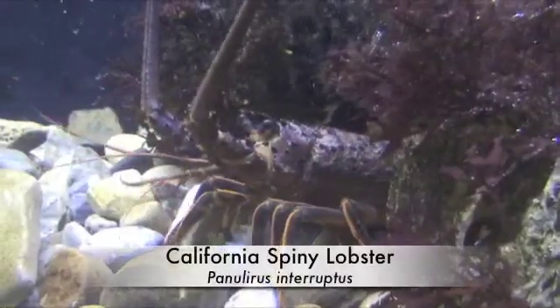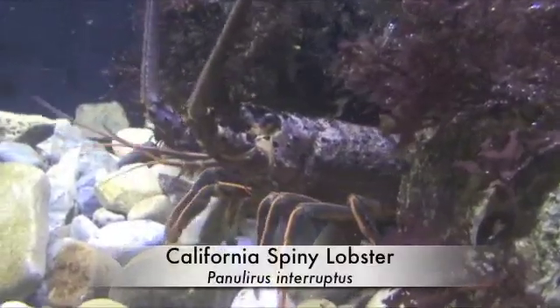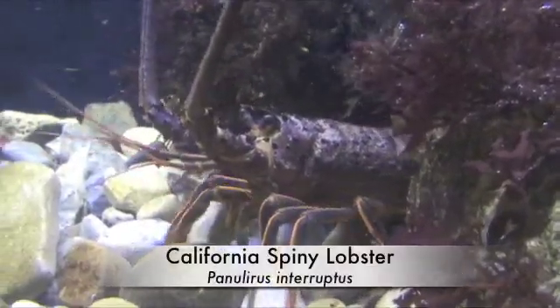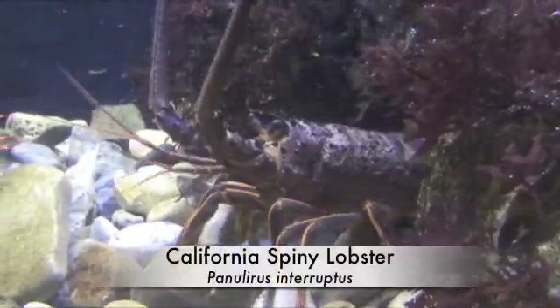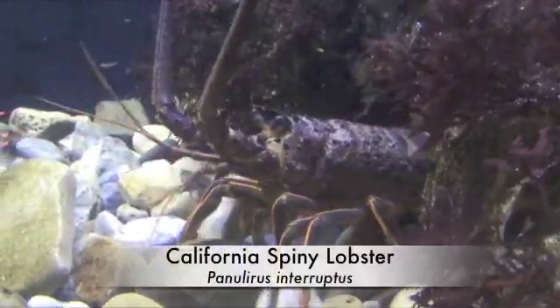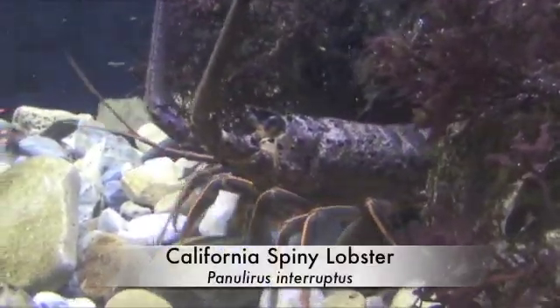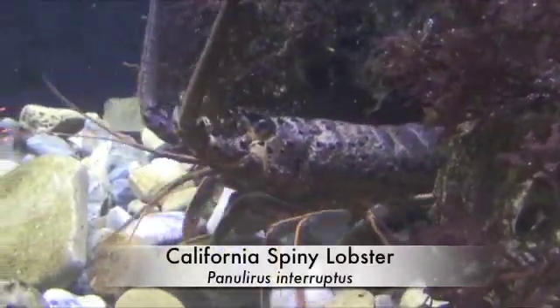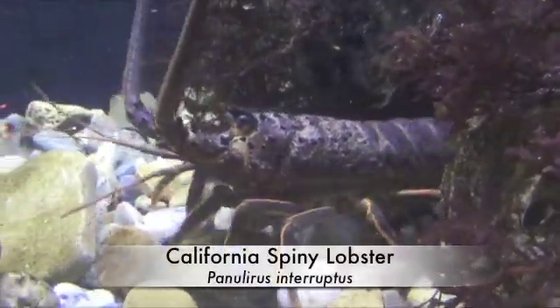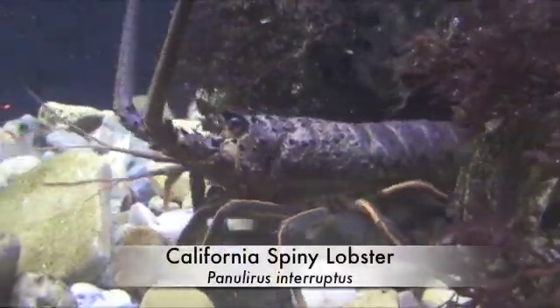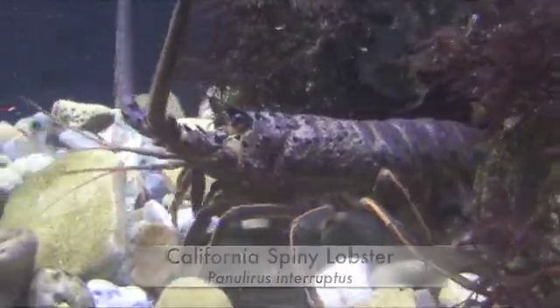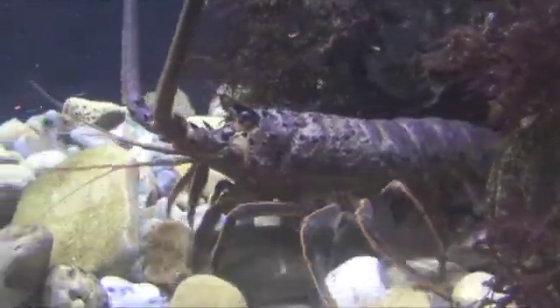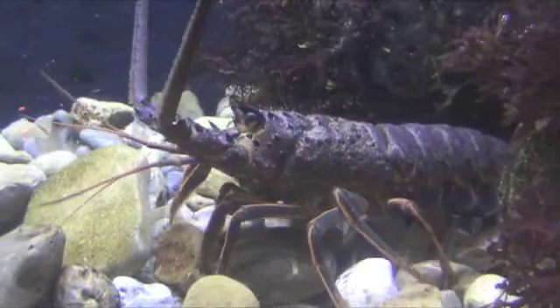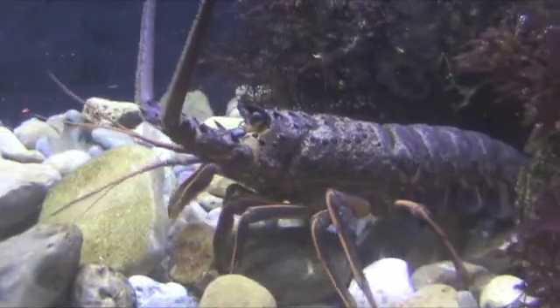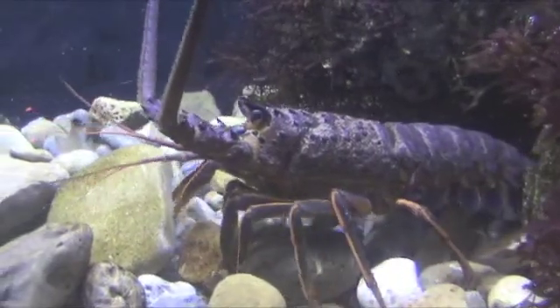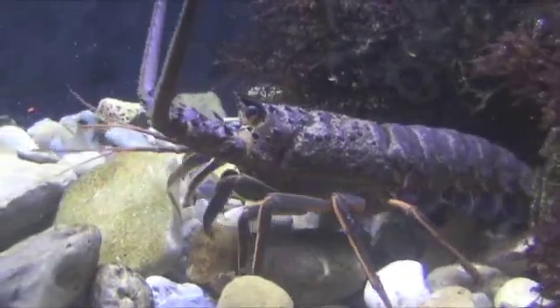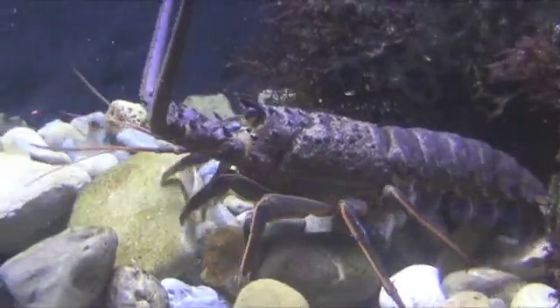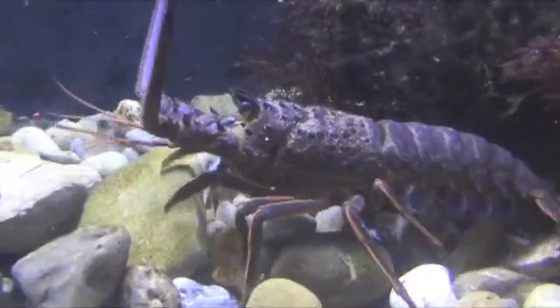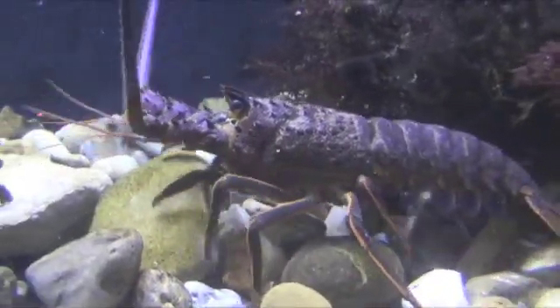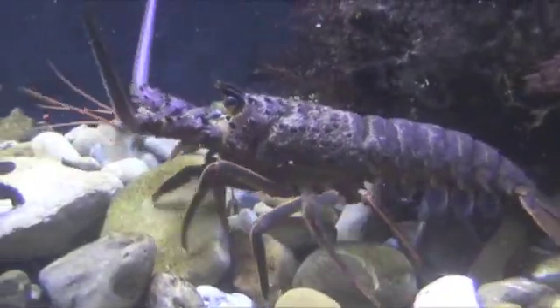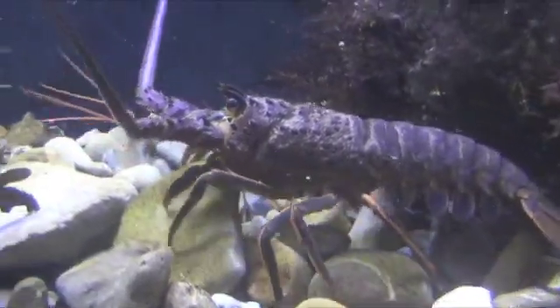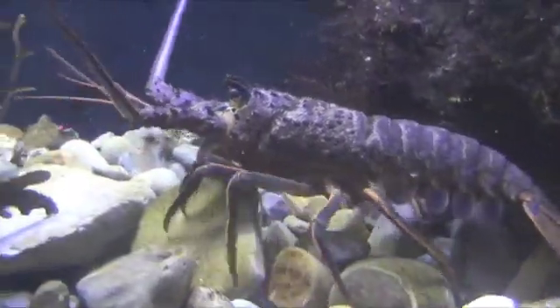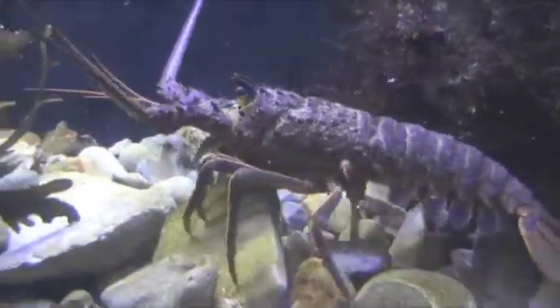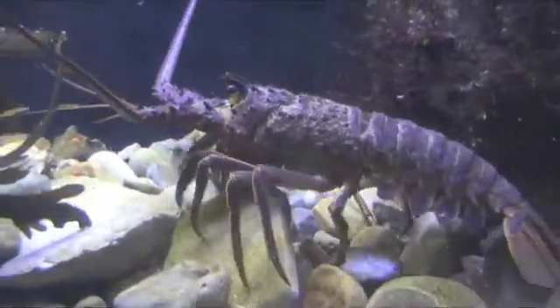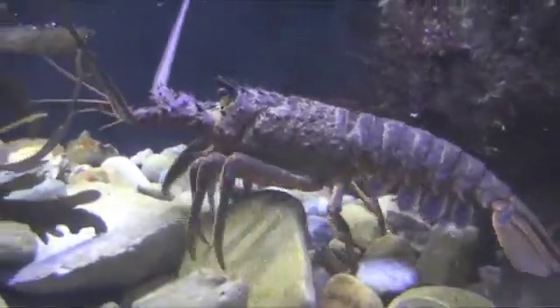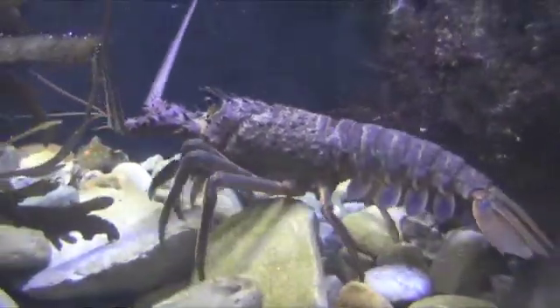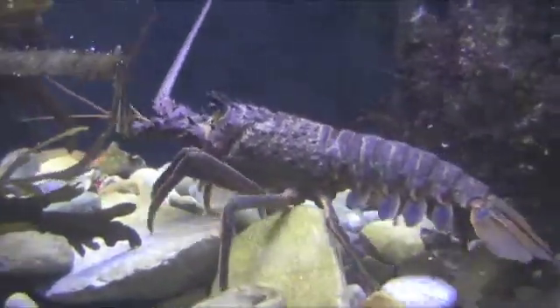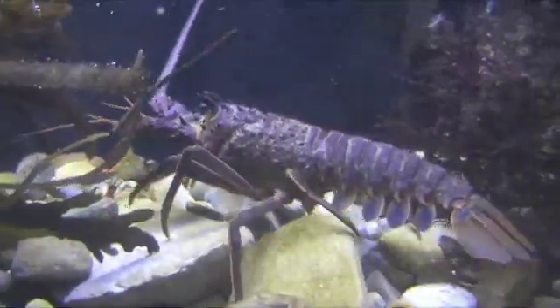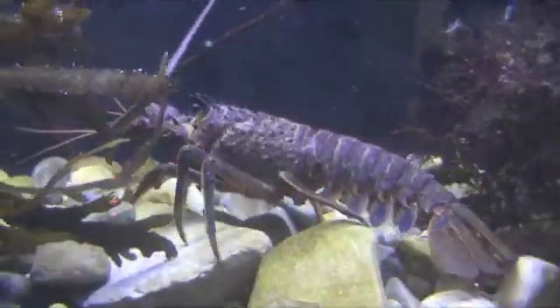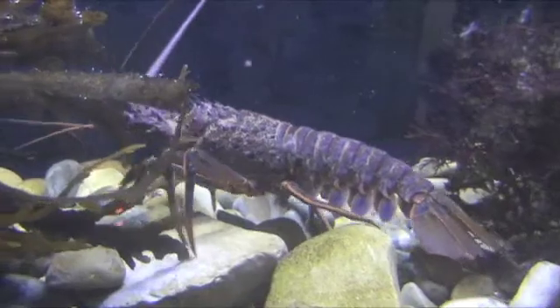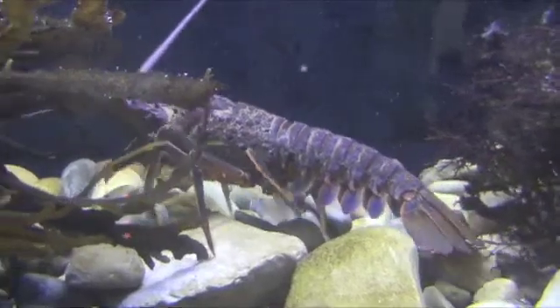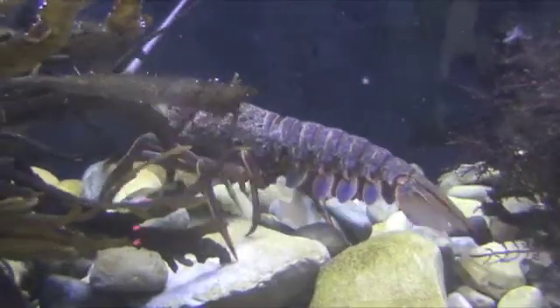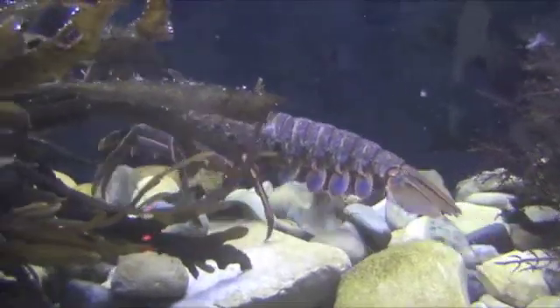Here we have a beautiful California spiny lobster. These guys can grow quite large and reach over 30 years of age. Unfortunately, nowadays you won't see them that large.